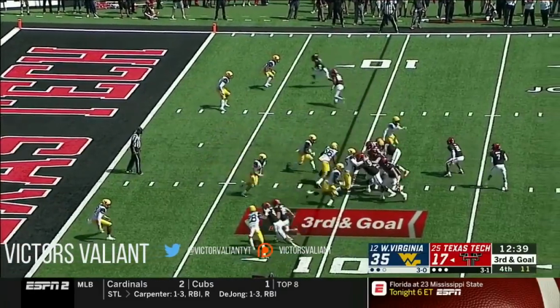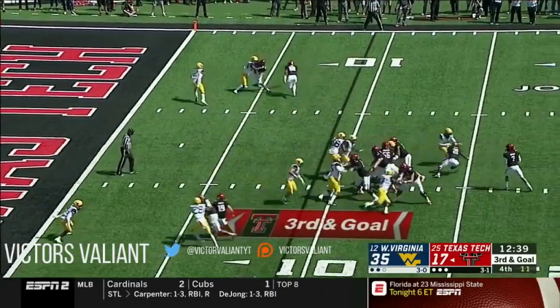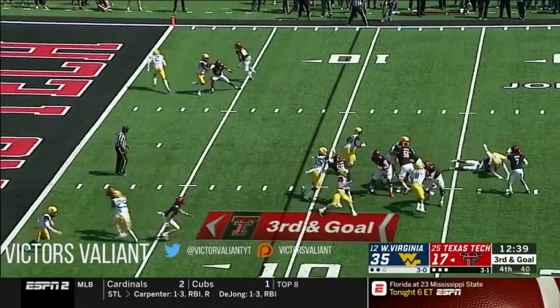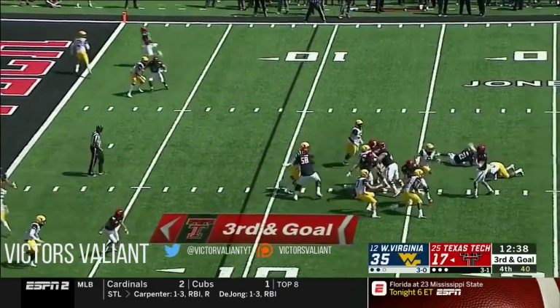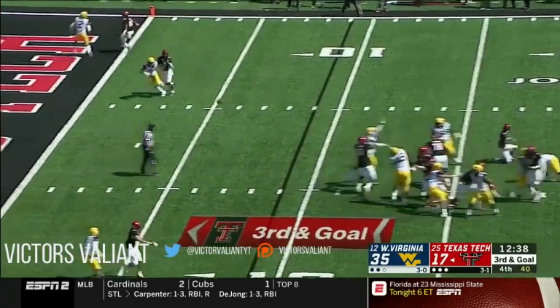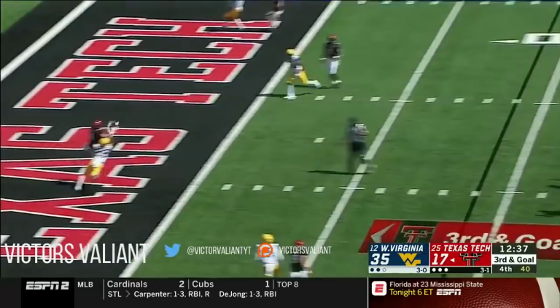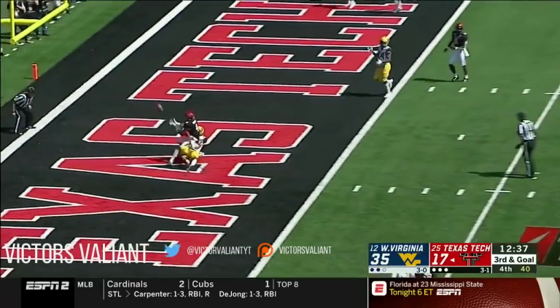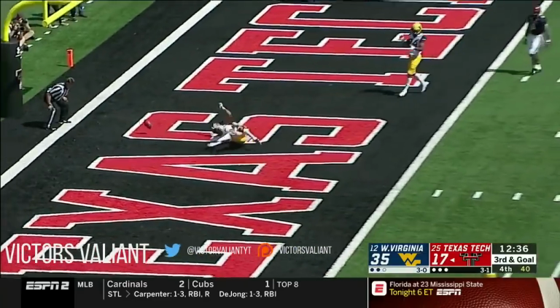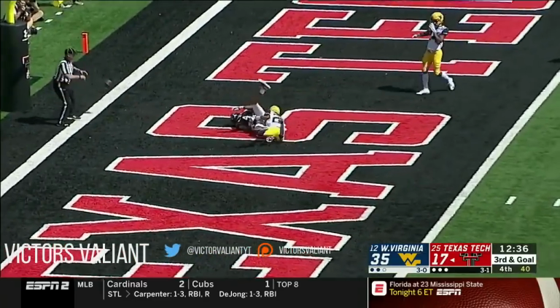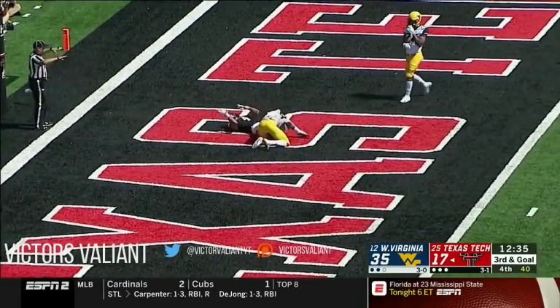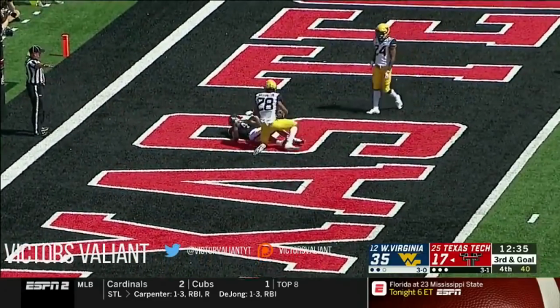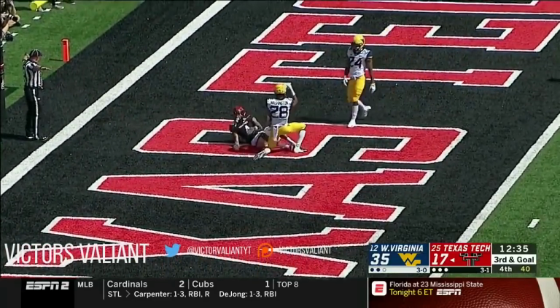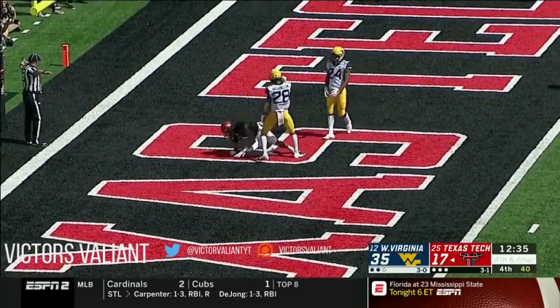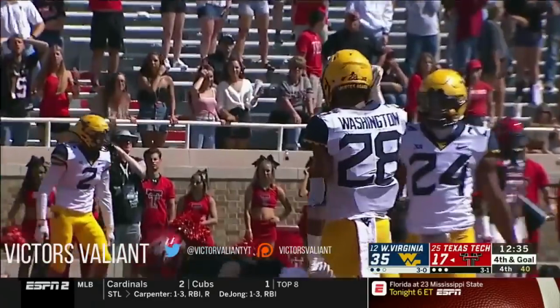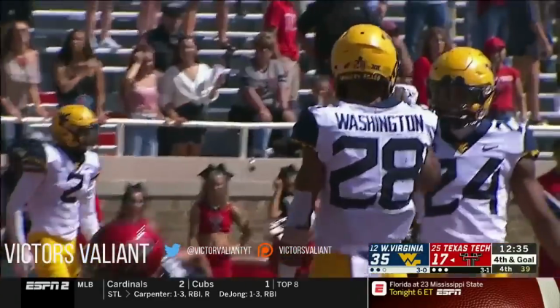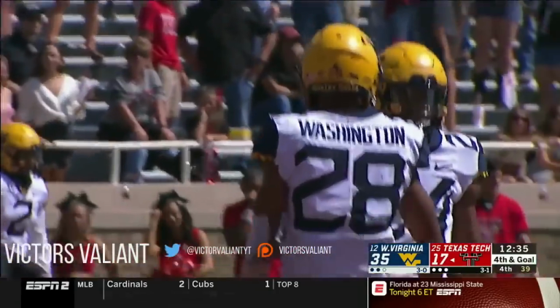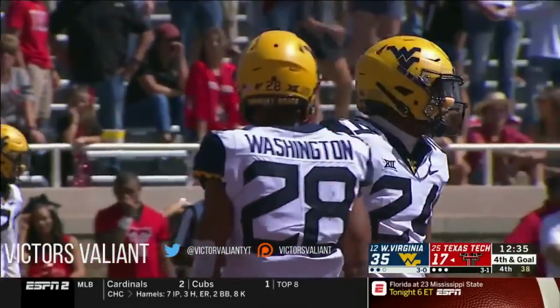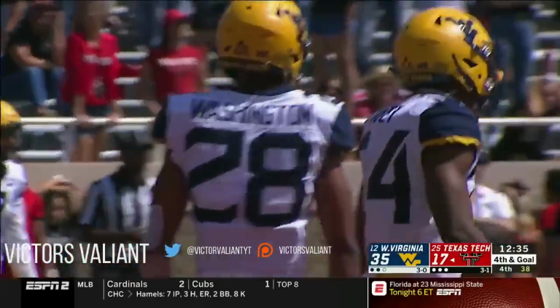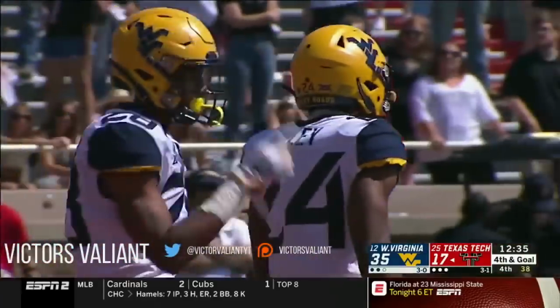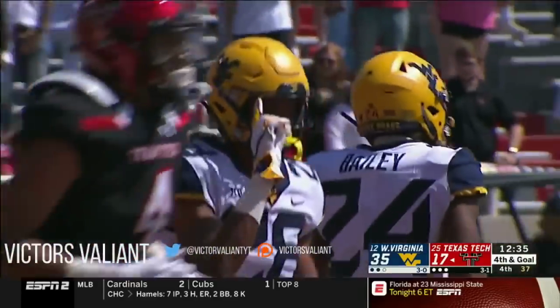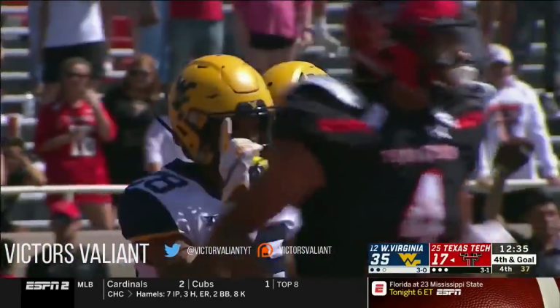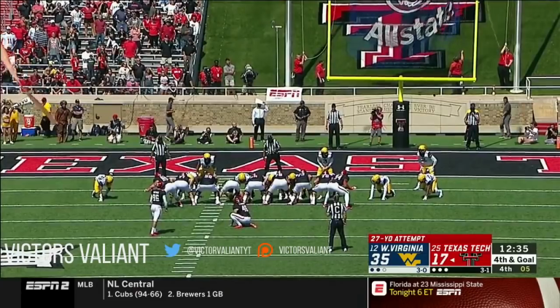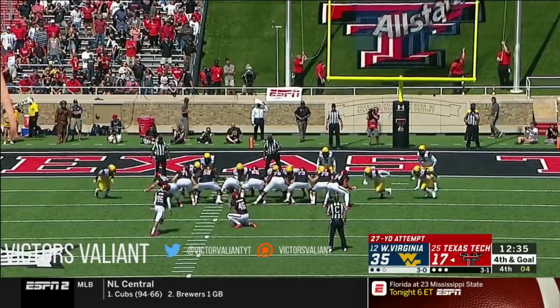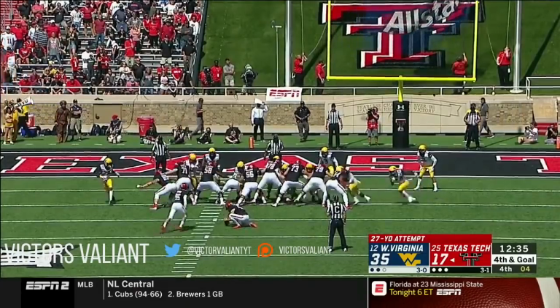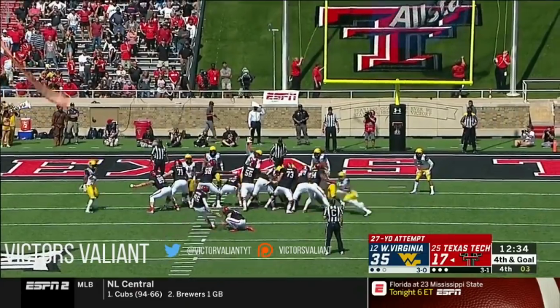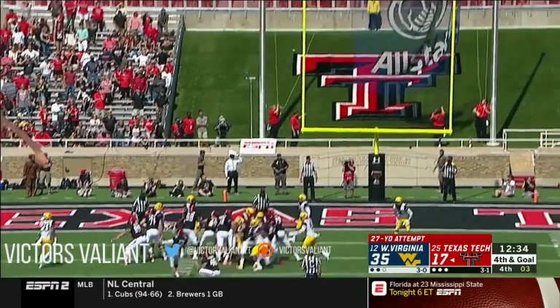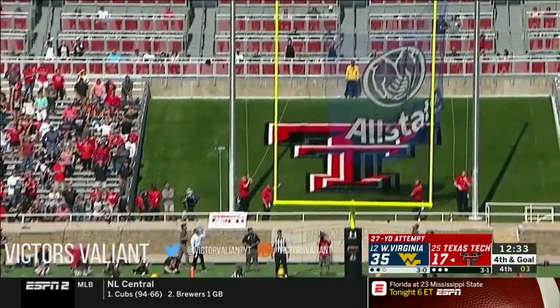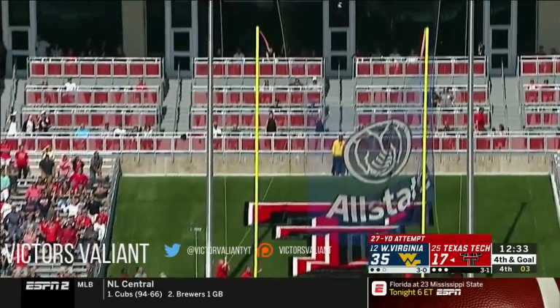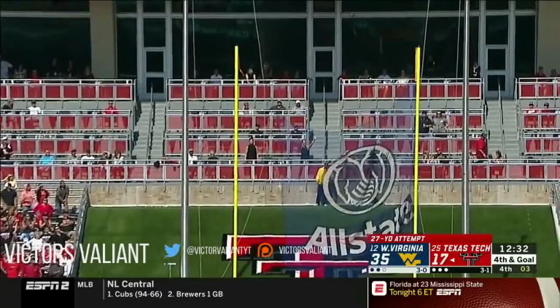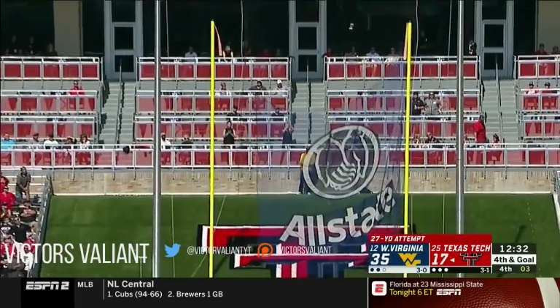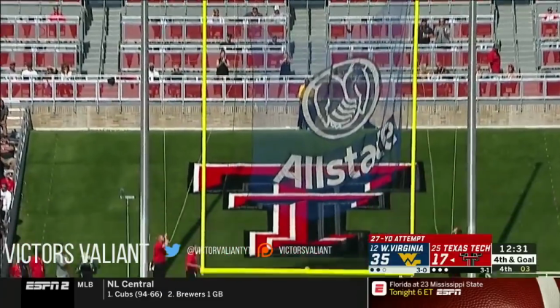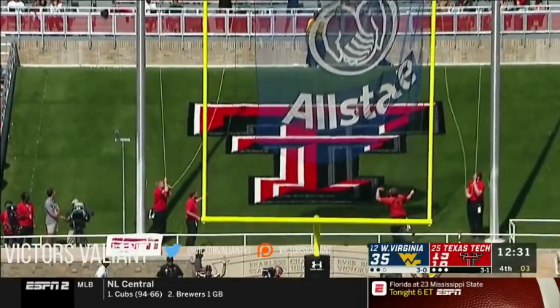Pressure — Duffy — end zone — broken up, intended for Wesley. Keith Washington has had a really nice game this afternoon. 27-yarder up — and good.